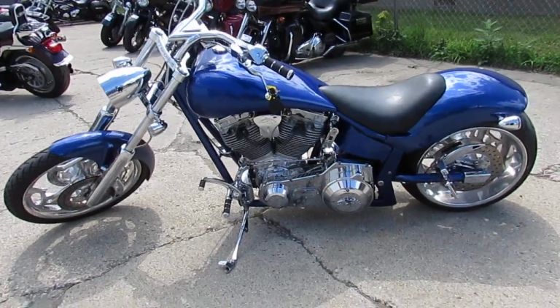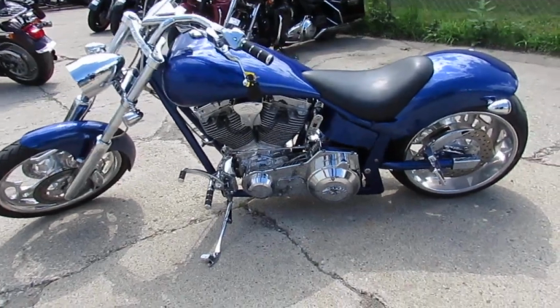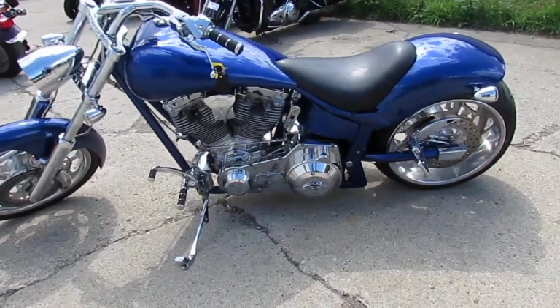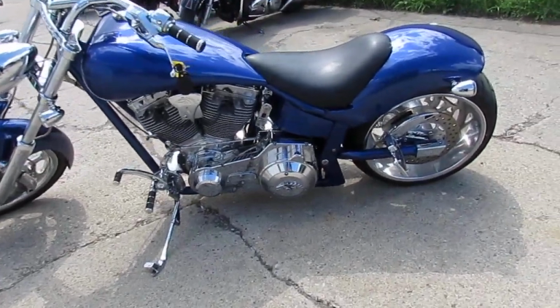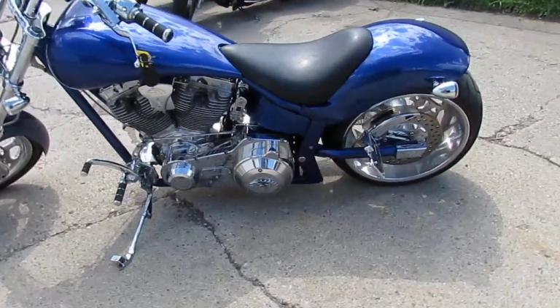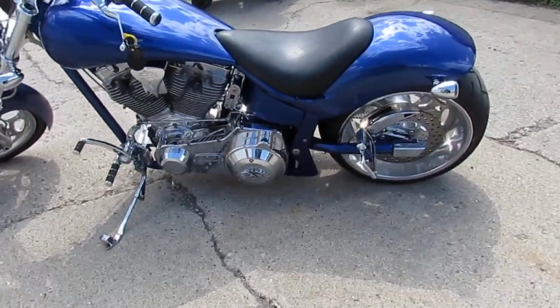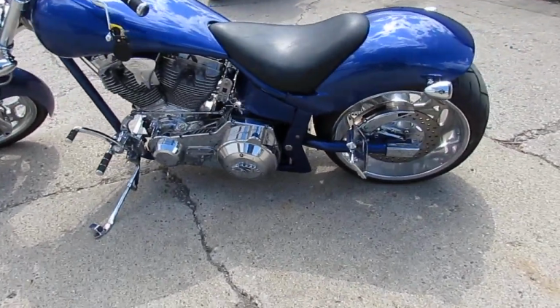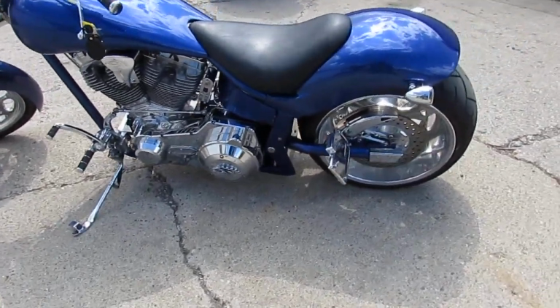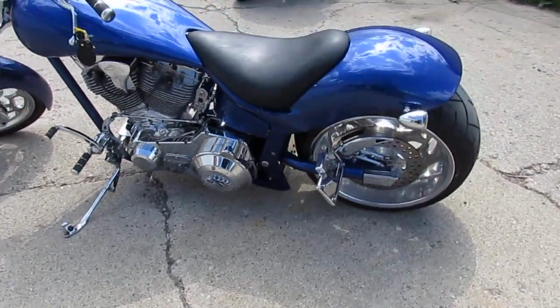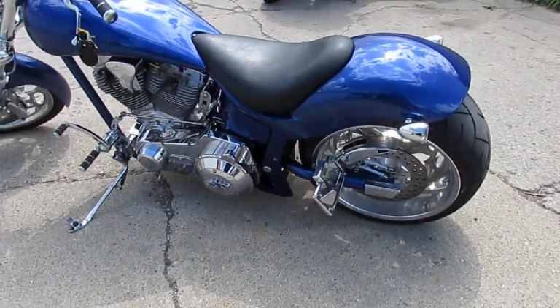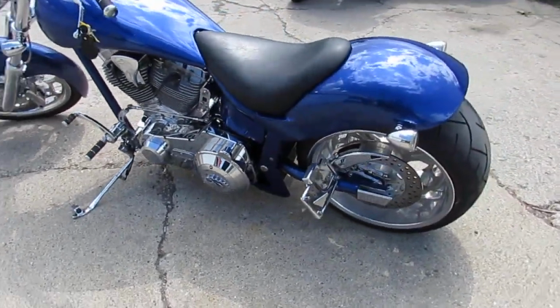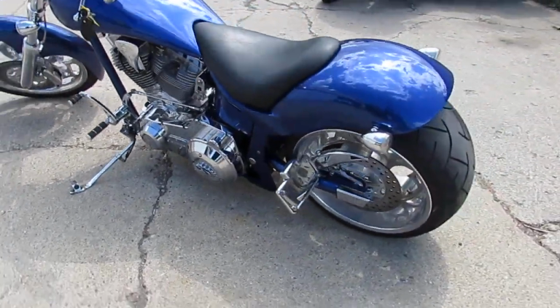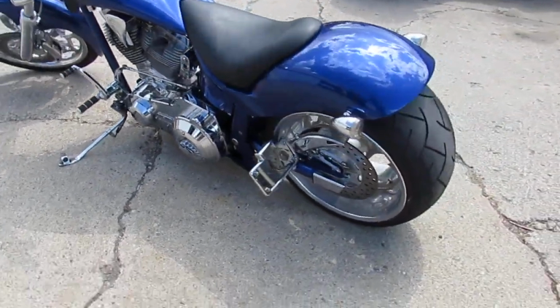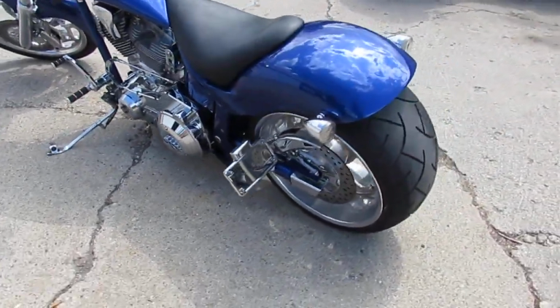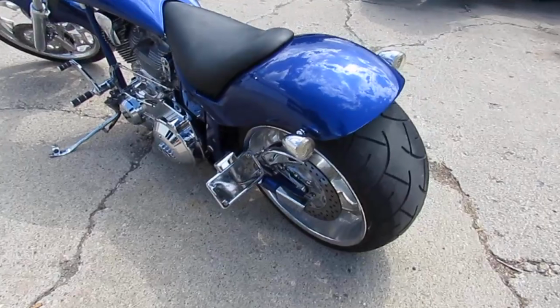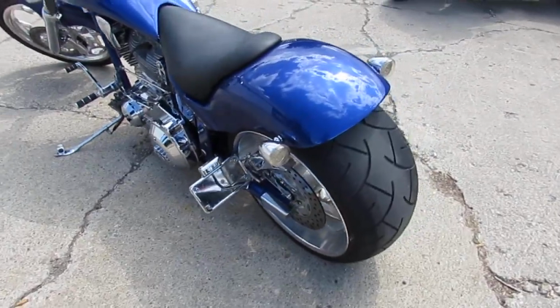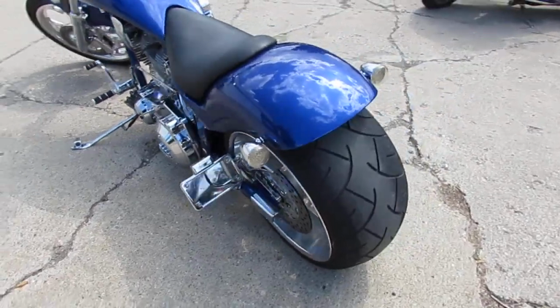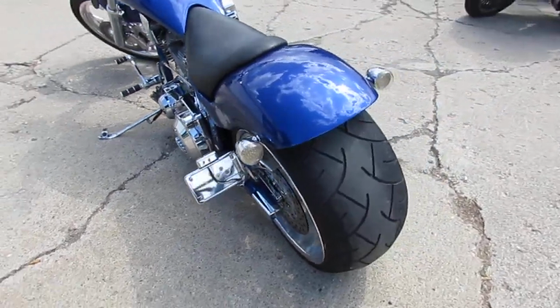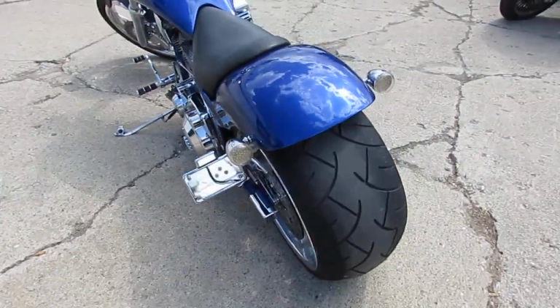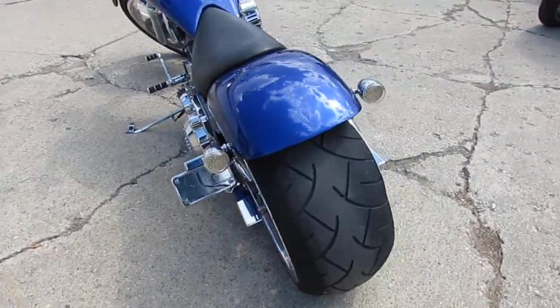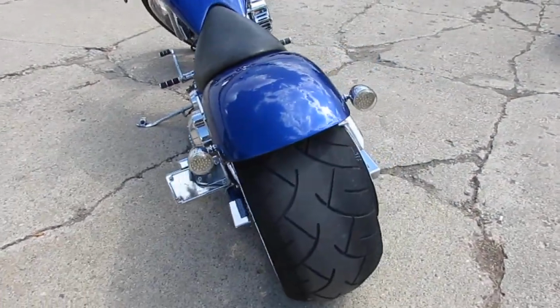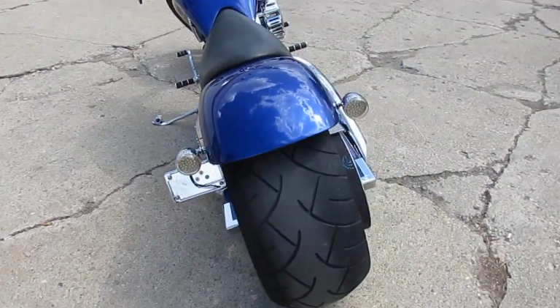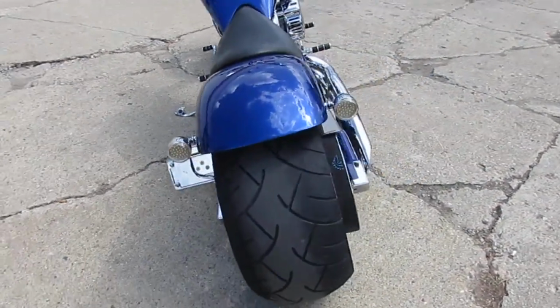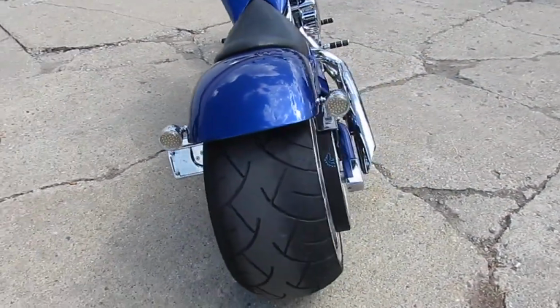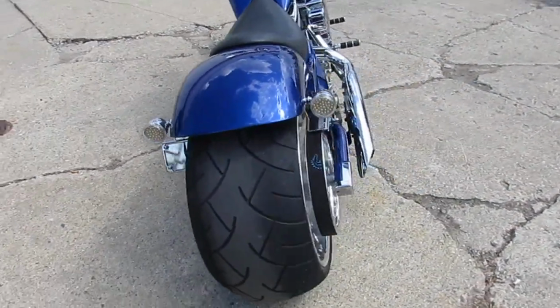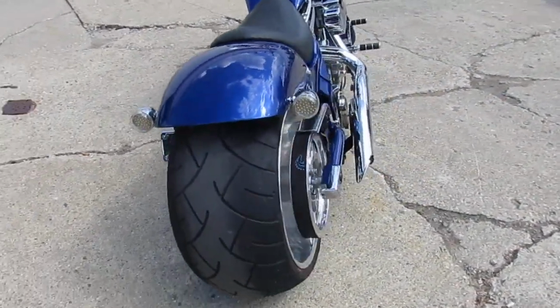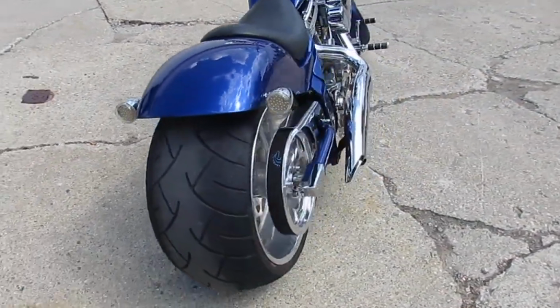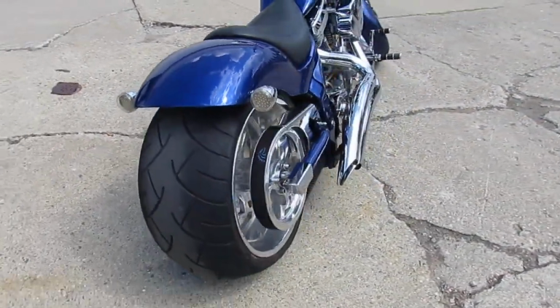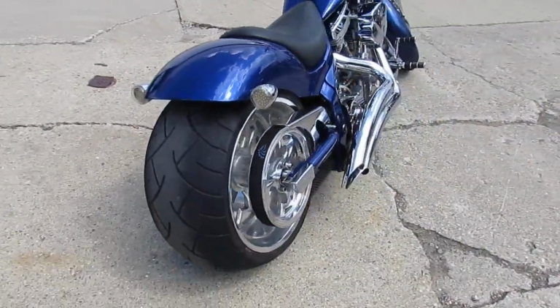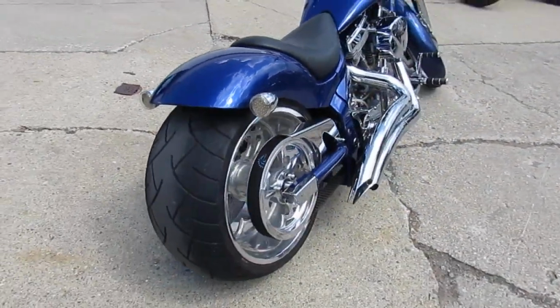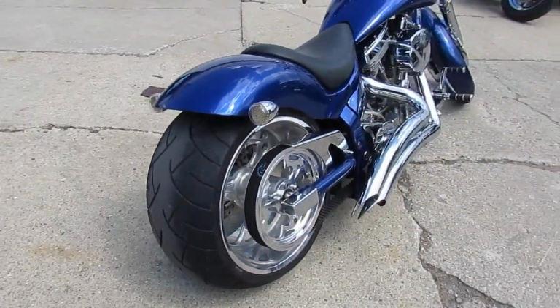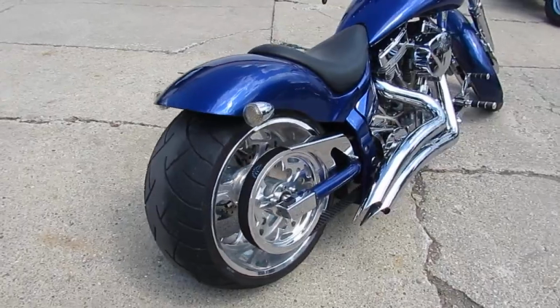Hey guys, it's ApprovalPowerSports.com here. We're going to do some videos on some of the used bikes we got in. We've got over 500 used bikes in our showroom for sale. I'm going to show you a super cool one today.